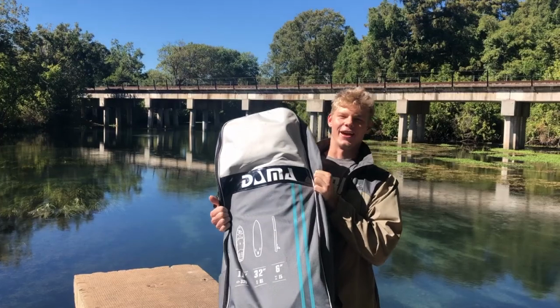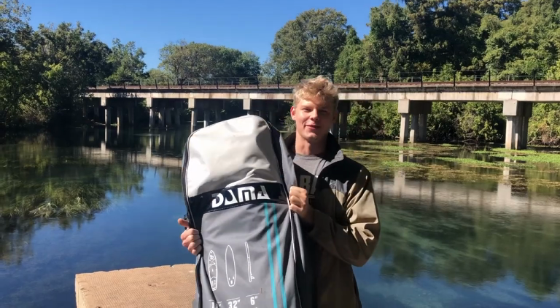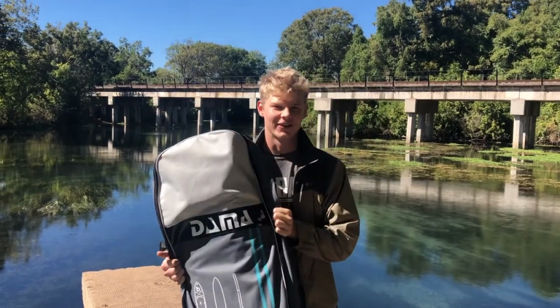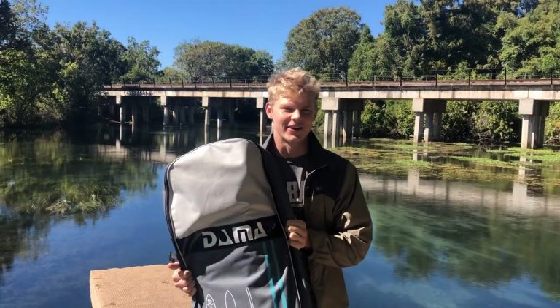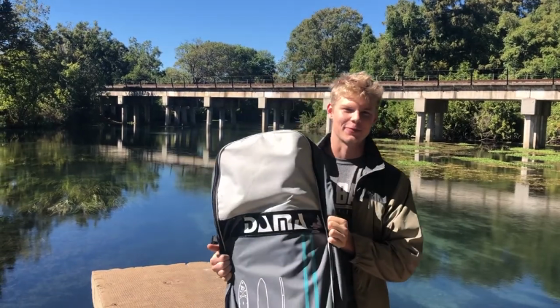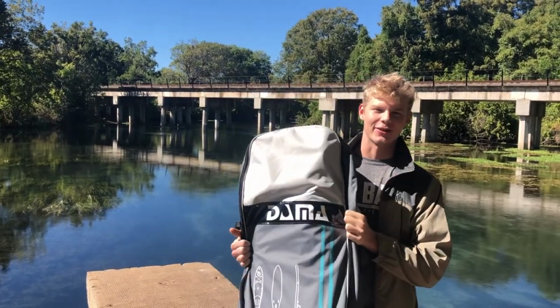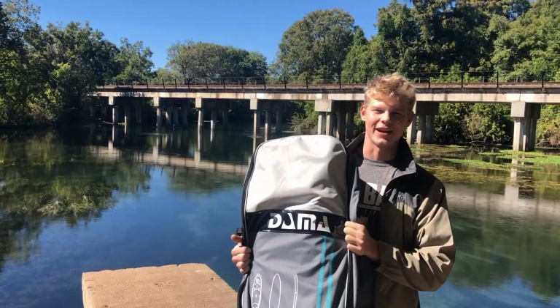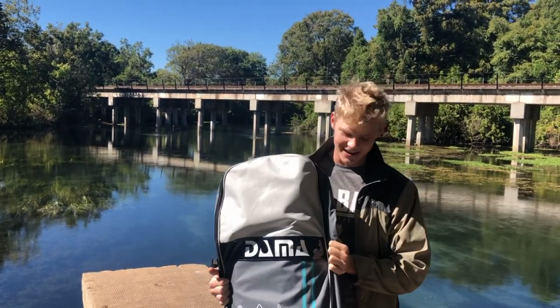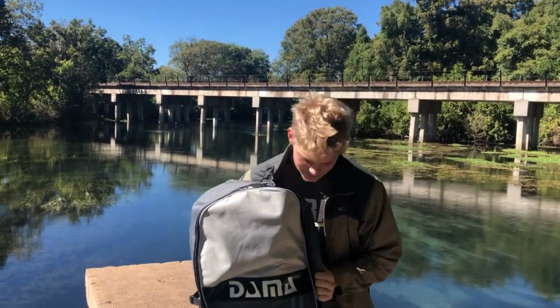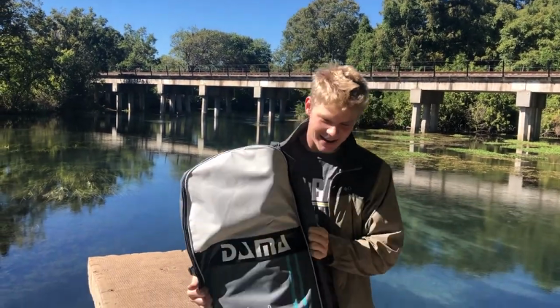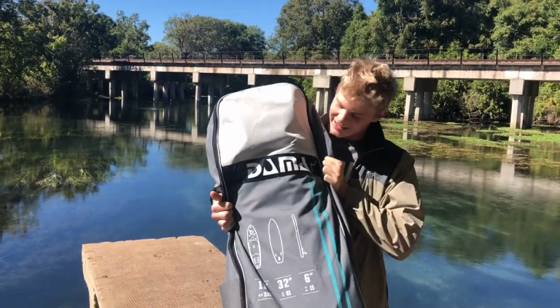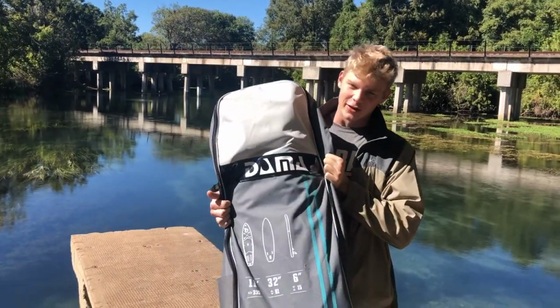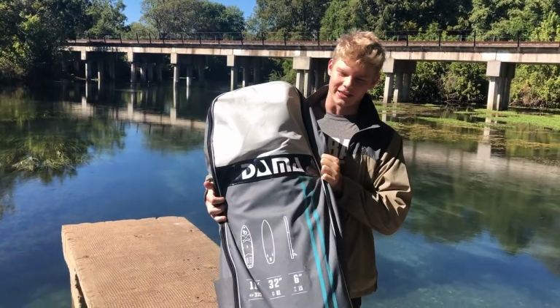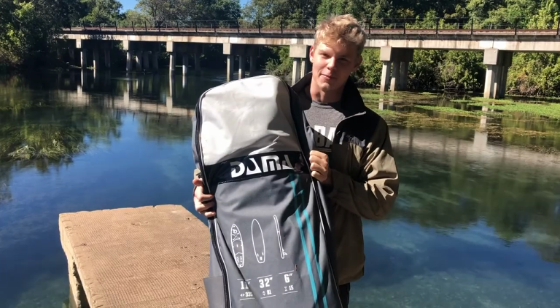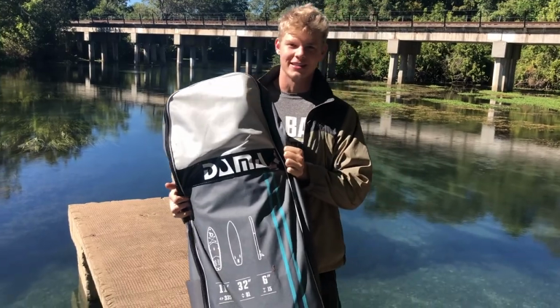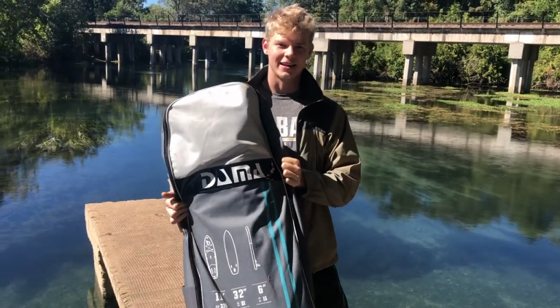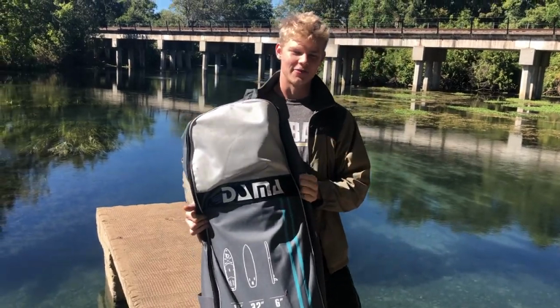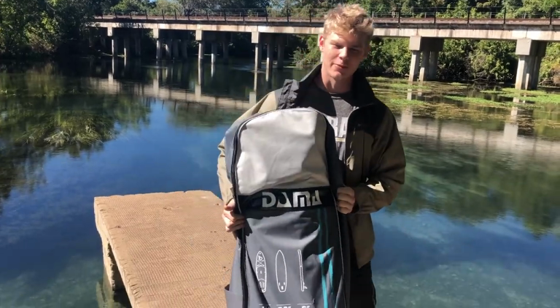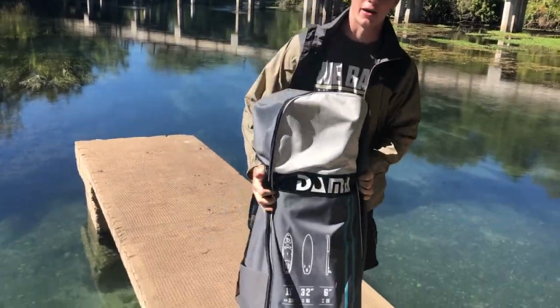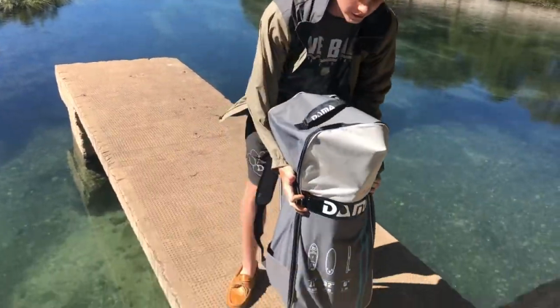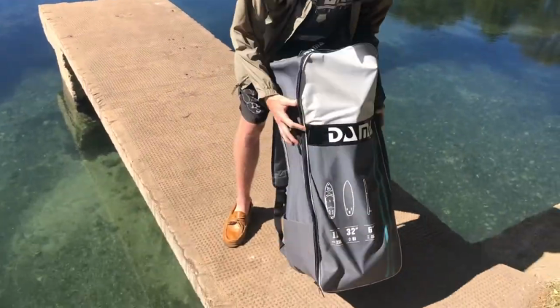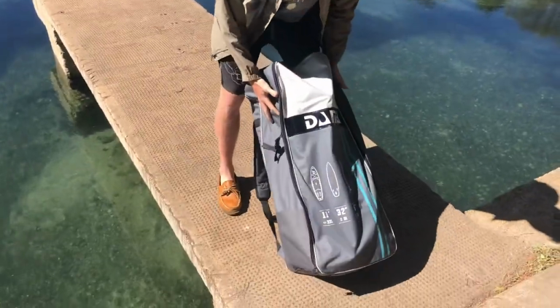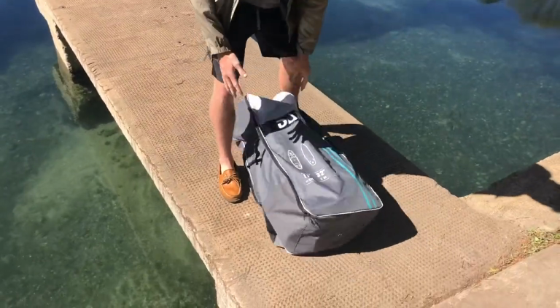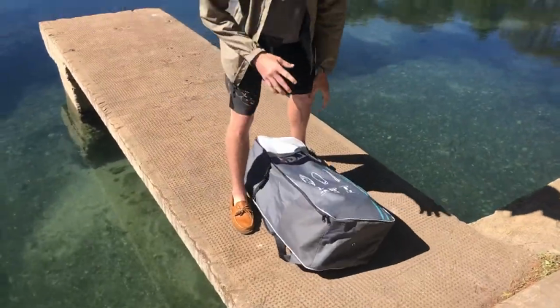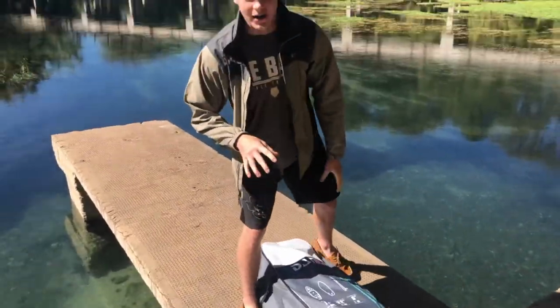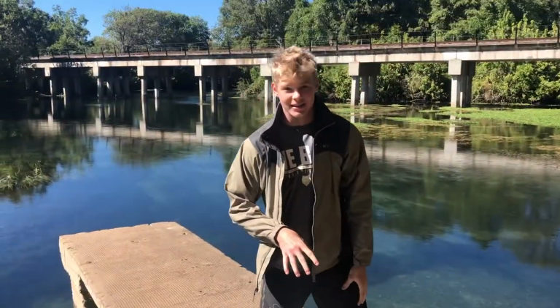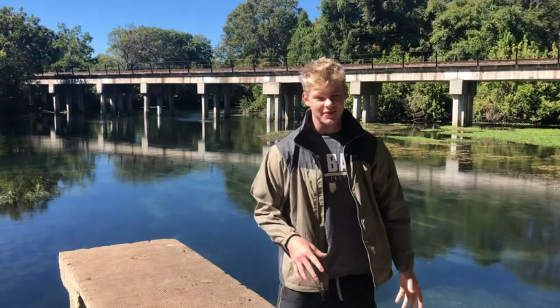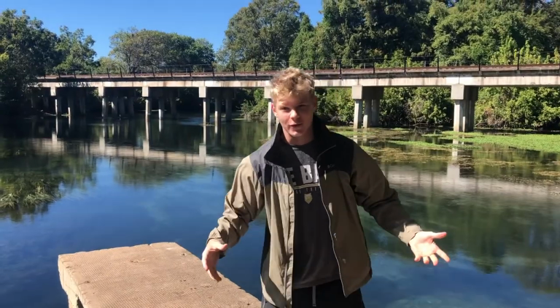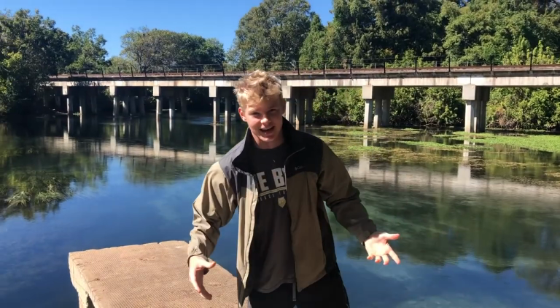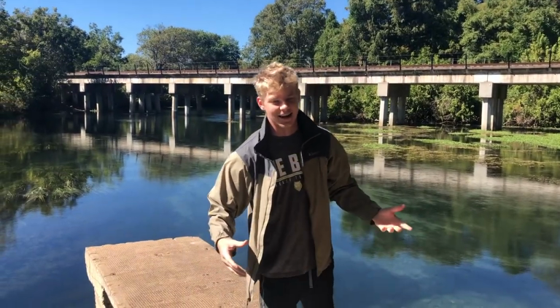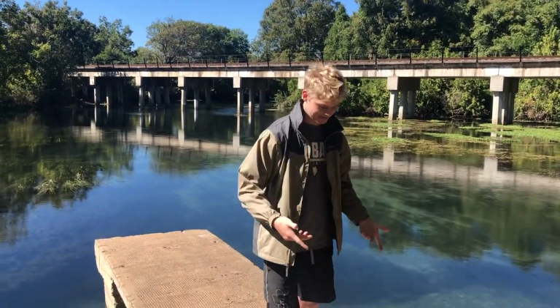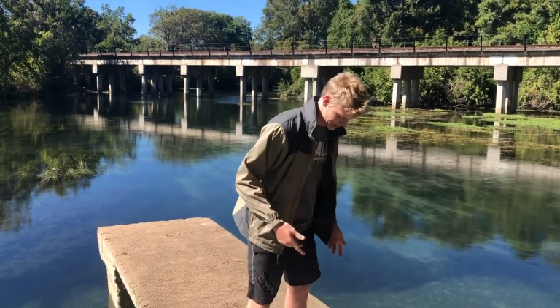Hey, what's up y'all? Connor here, exploring Outdoor Rec. Back at it again with the Dahma Stand-Up Inflatable Paddleboard. We're gonna unbox it today and of course test it out. Here we go.